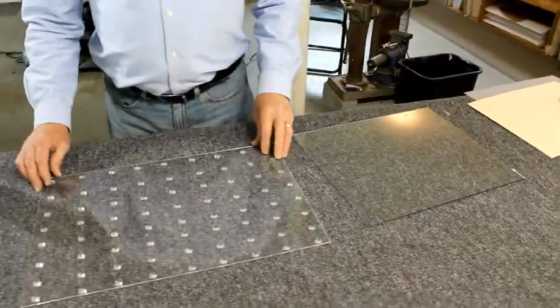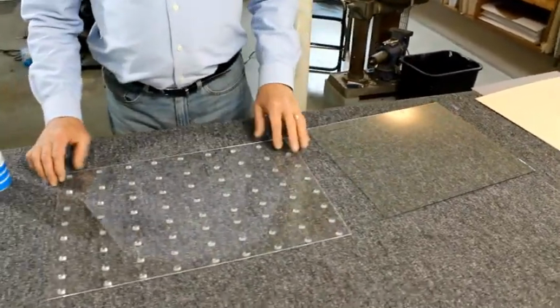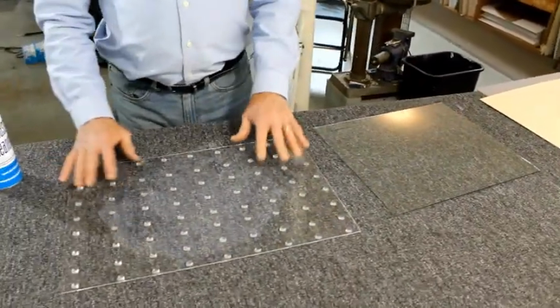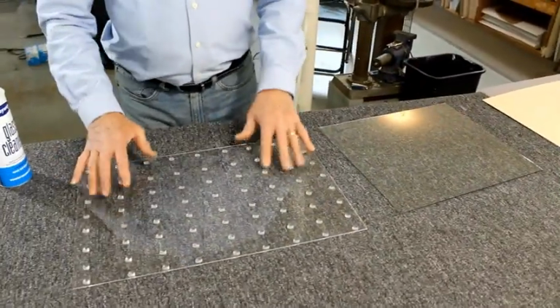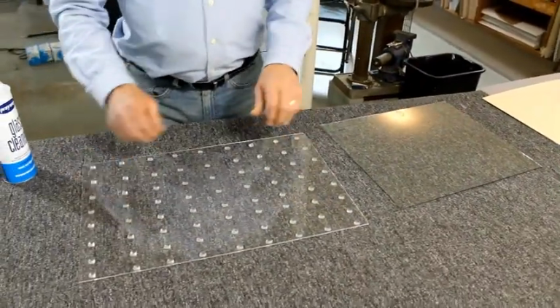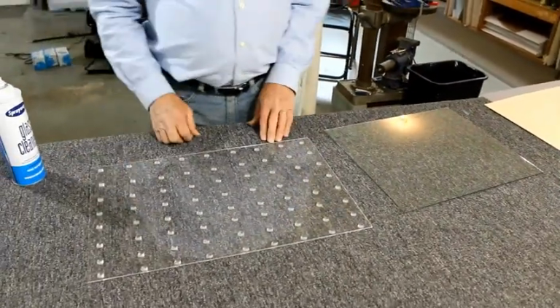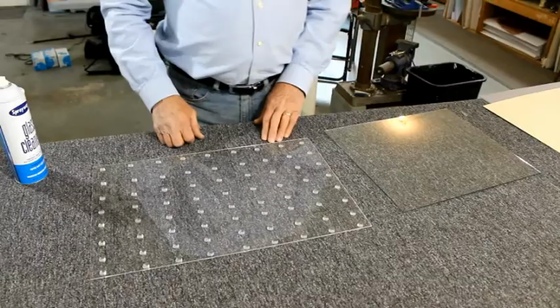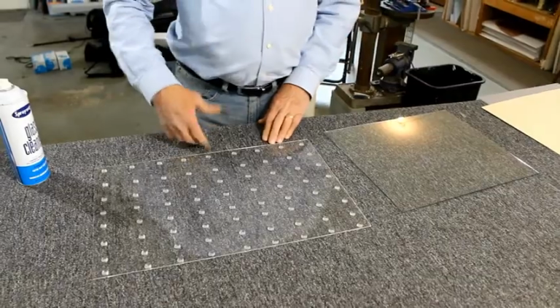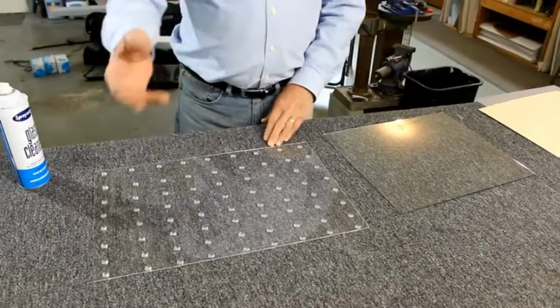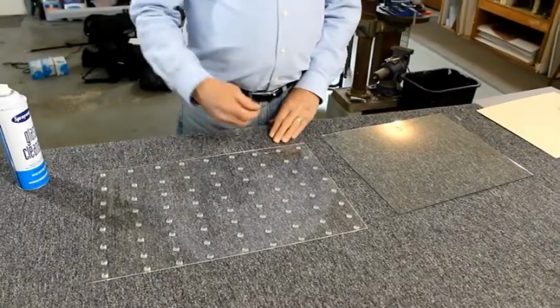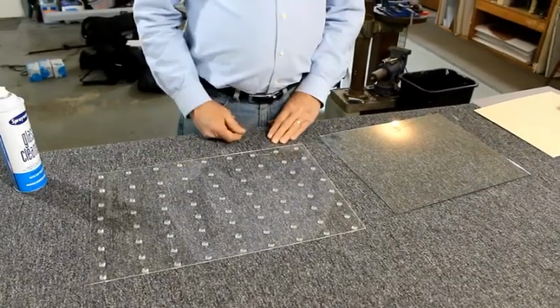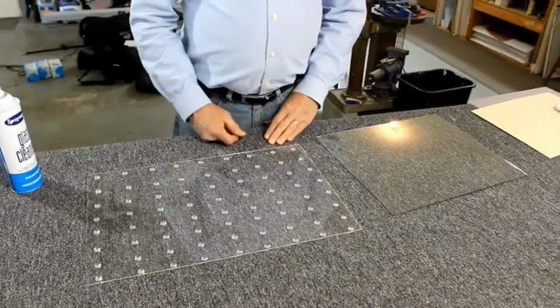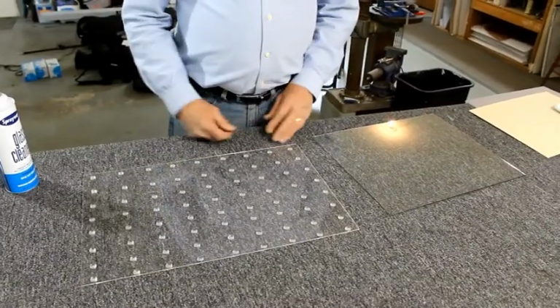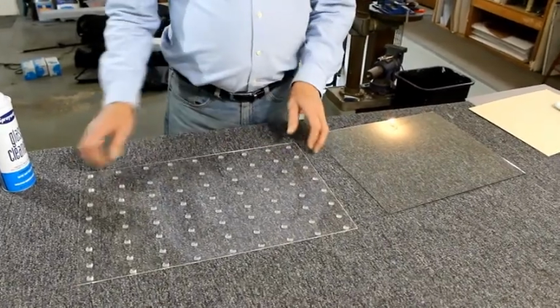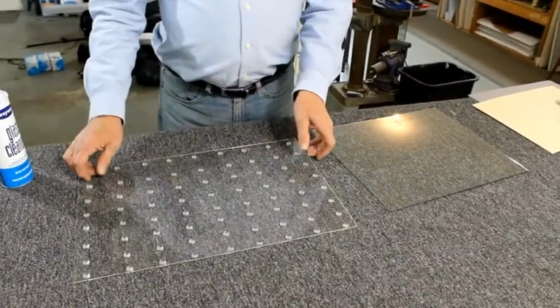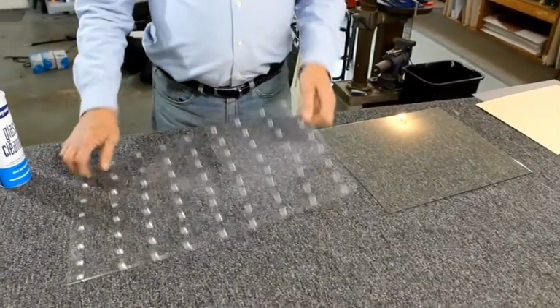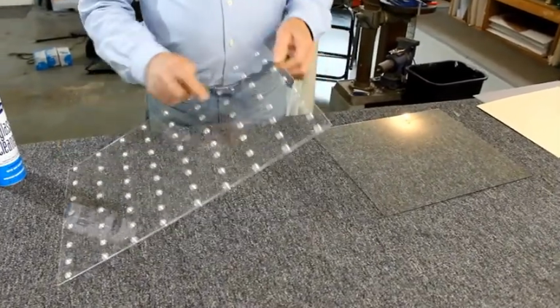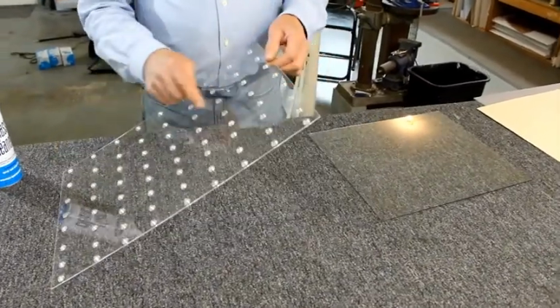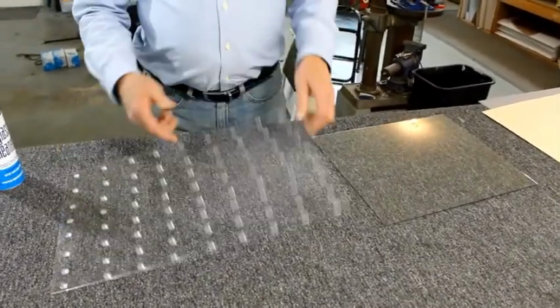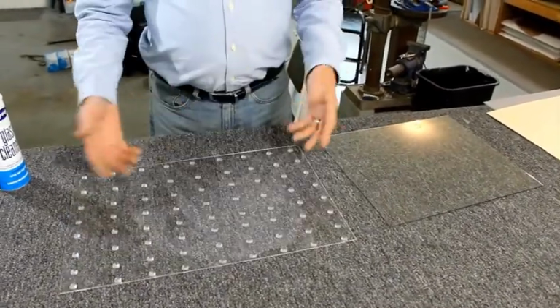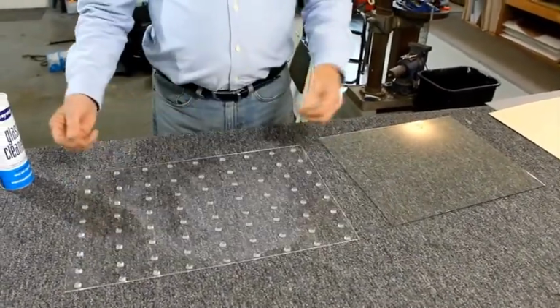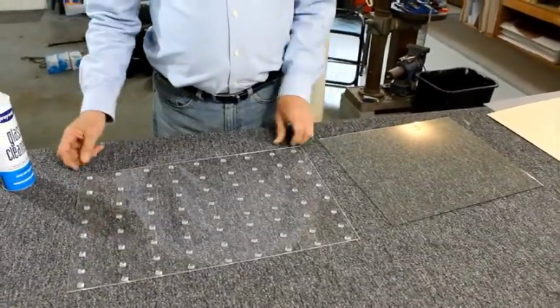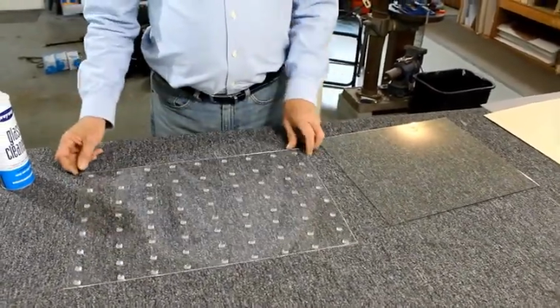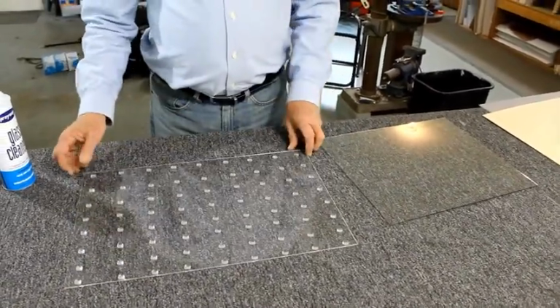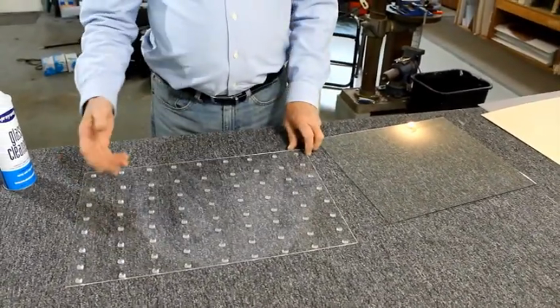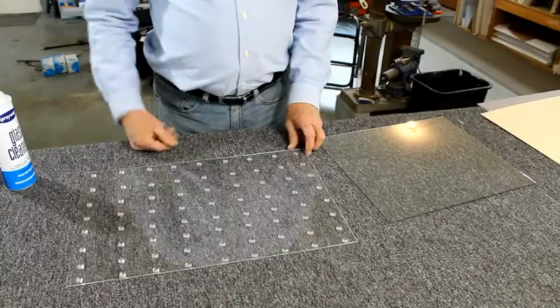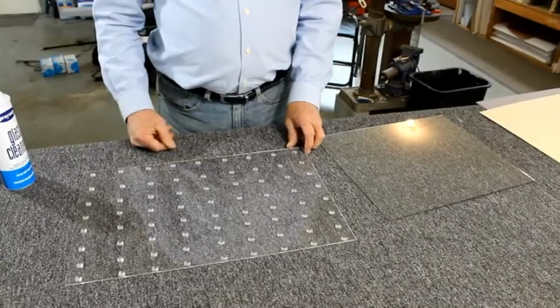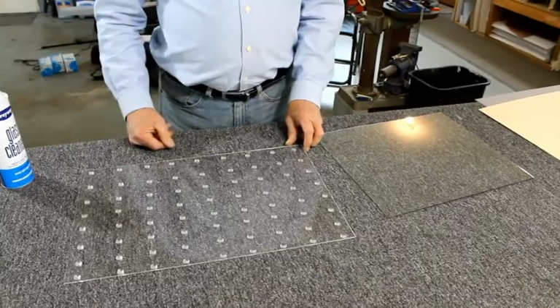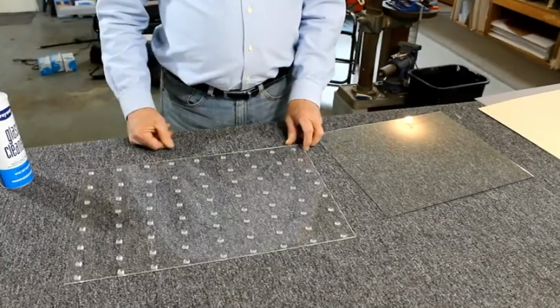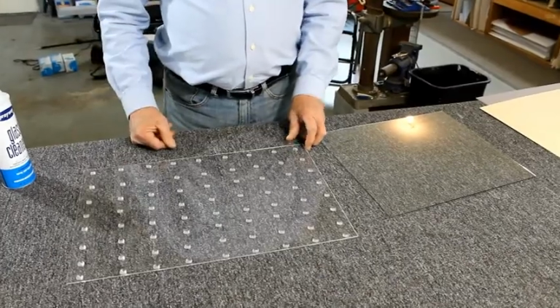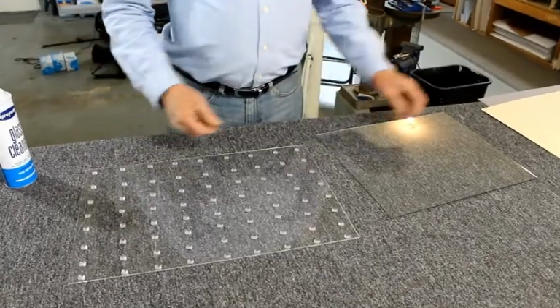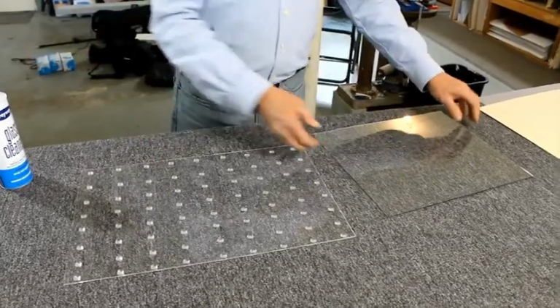This is not something that you can buy commercially, but you can make it yourself. You don't have to use plexiglass — you can use a piece of masonite or any kind of board.